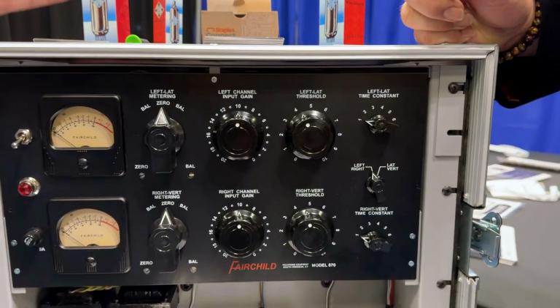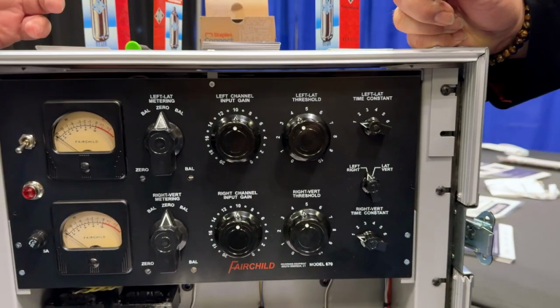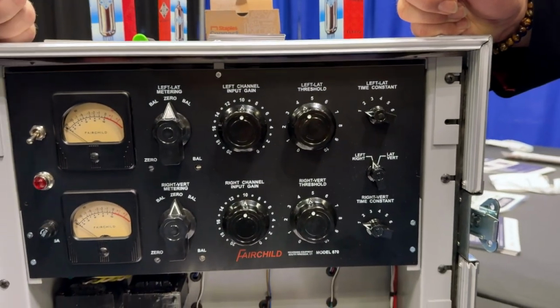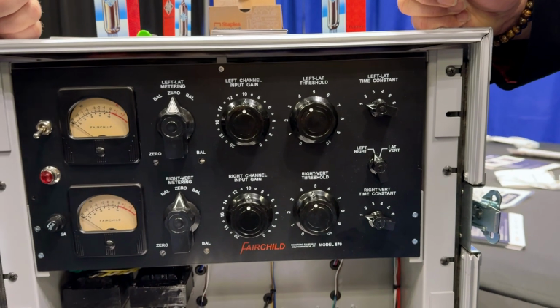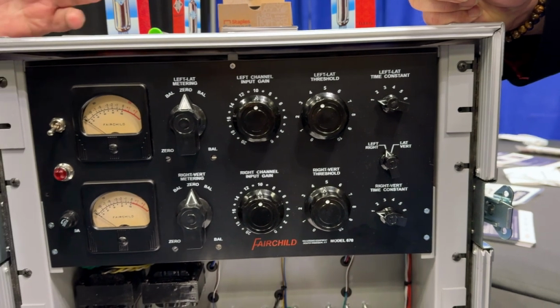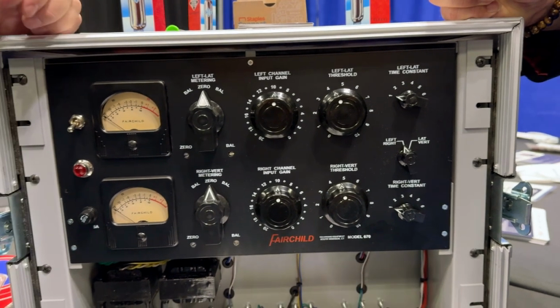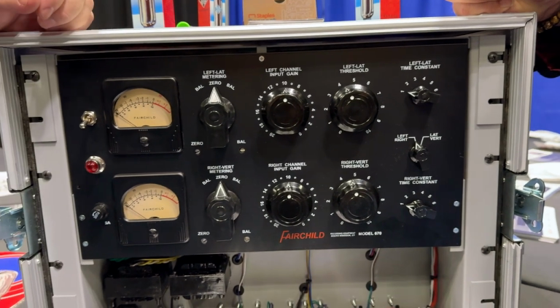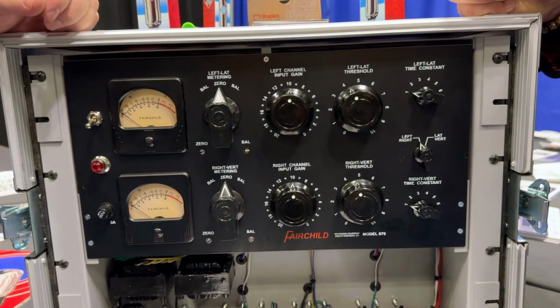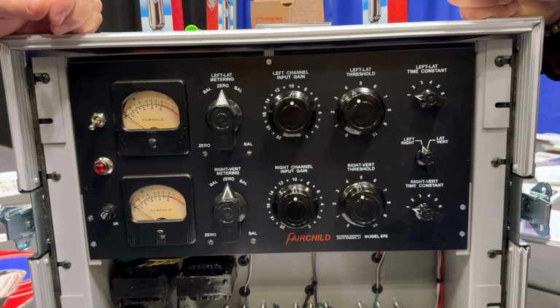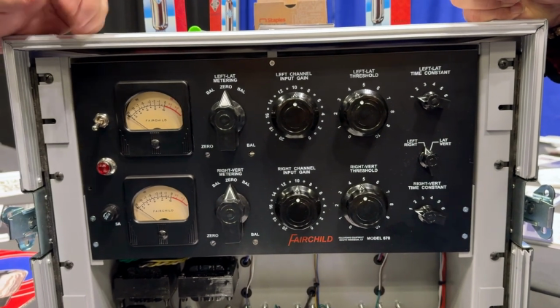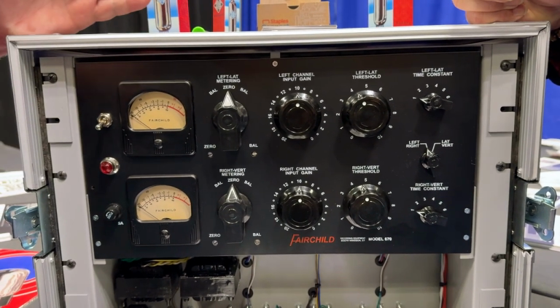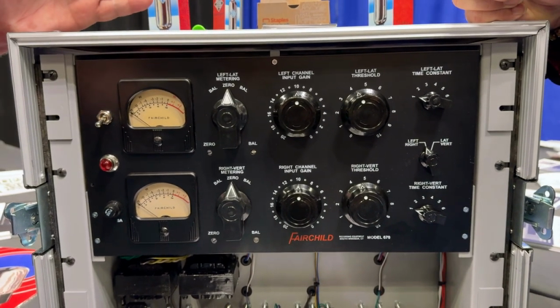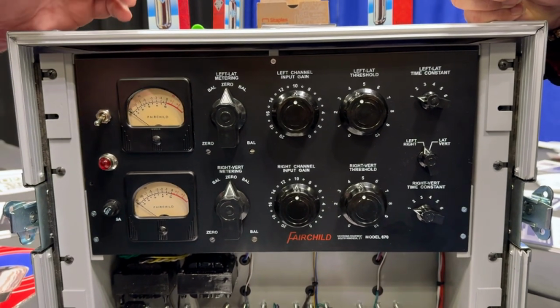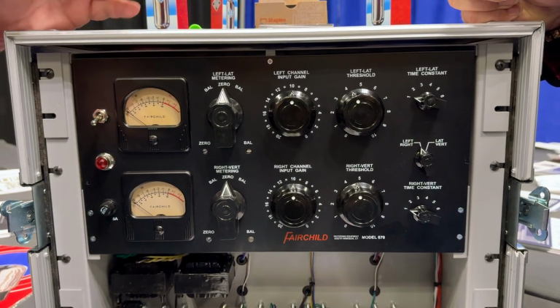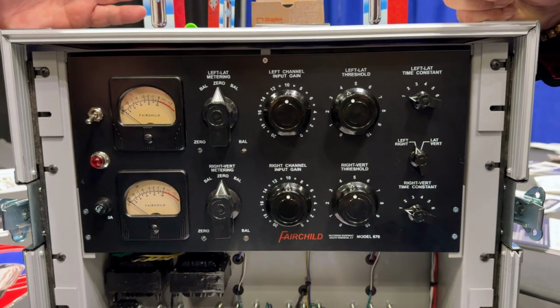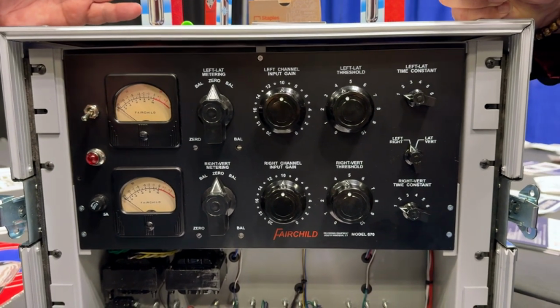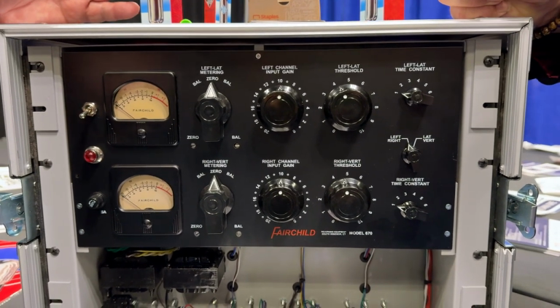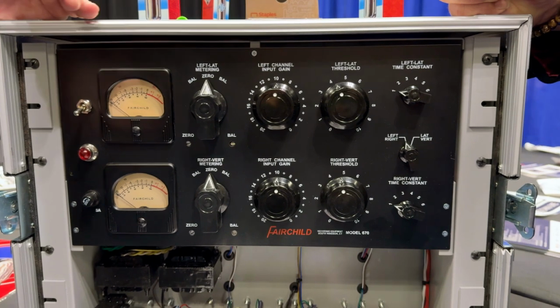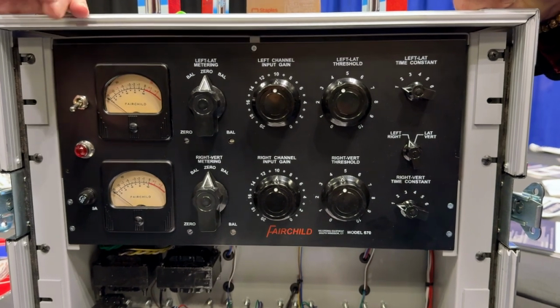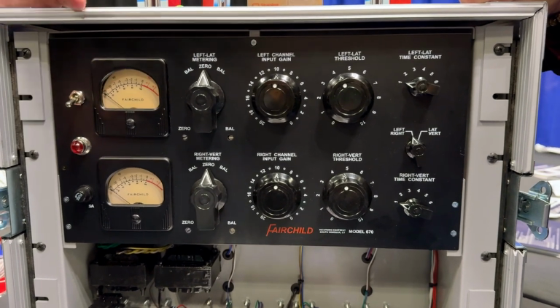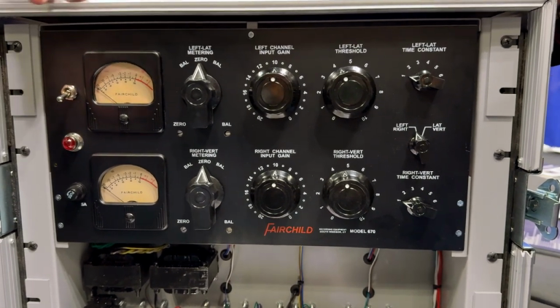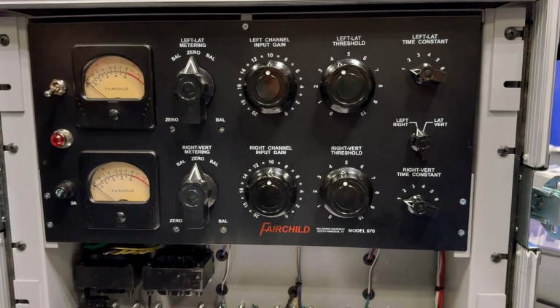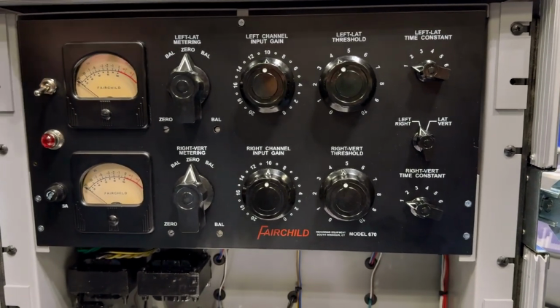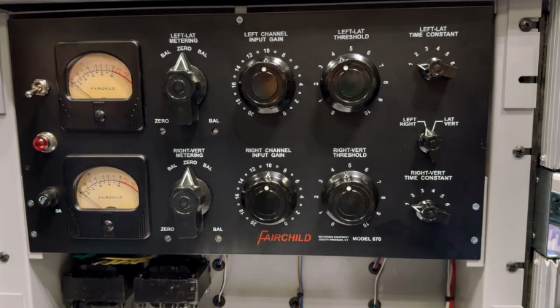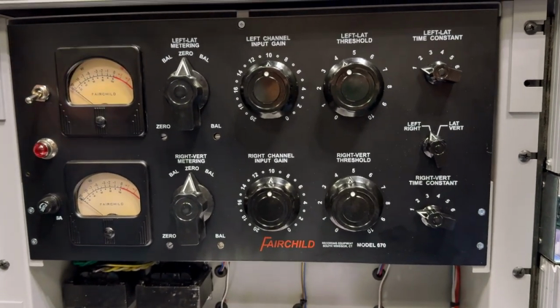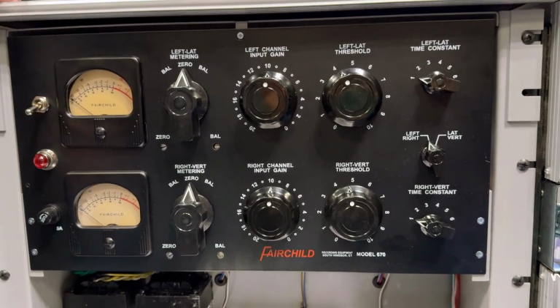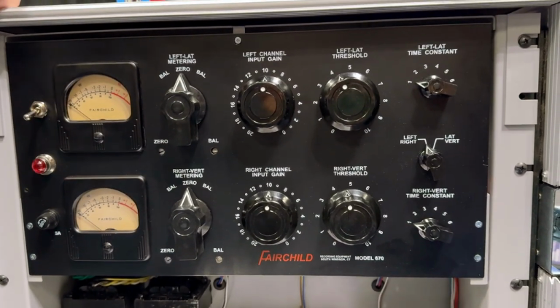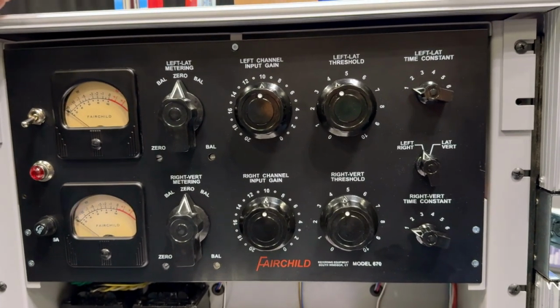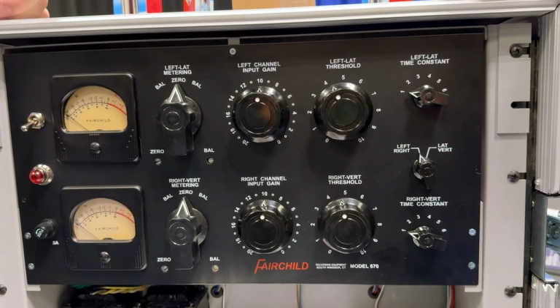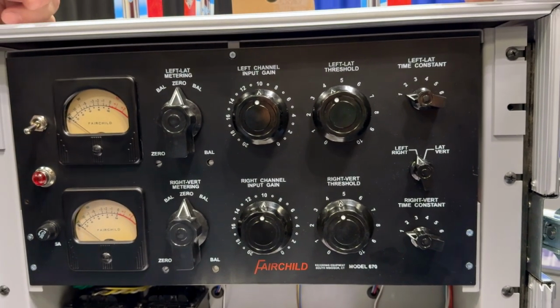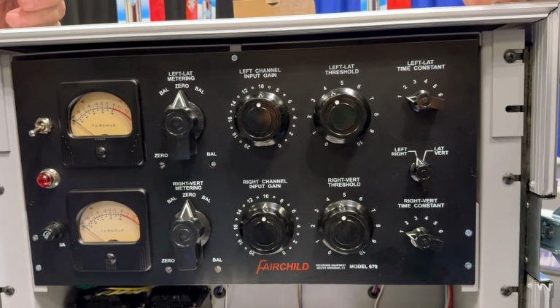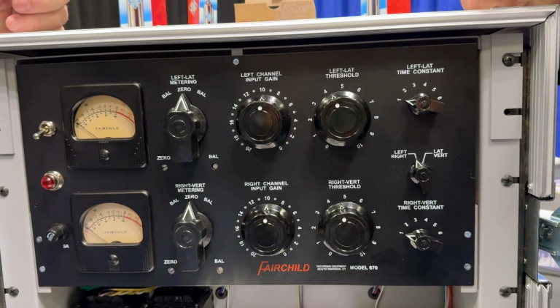Everyone who's heard it kind of falls in love with it. I've loaned them to a couple of friends to try in their studio and have trouble getting them back.